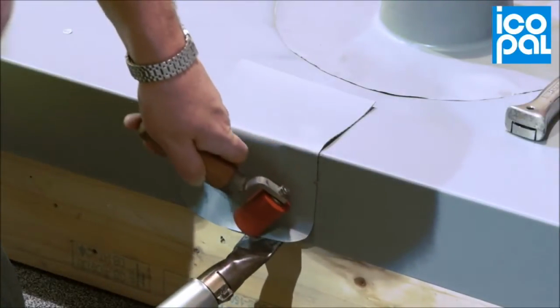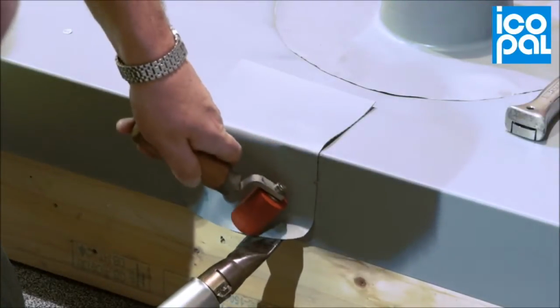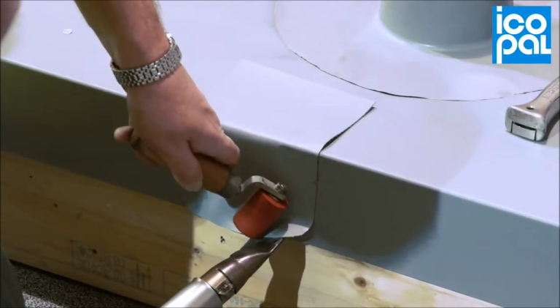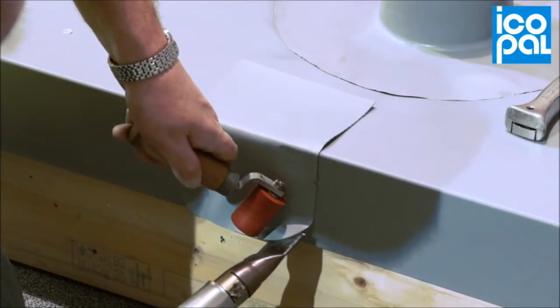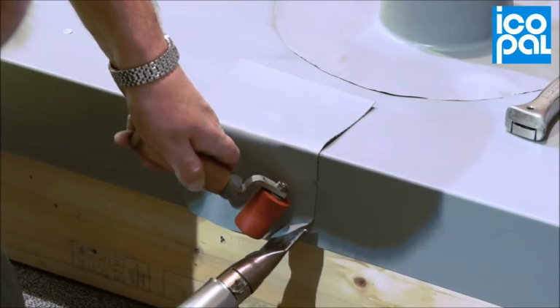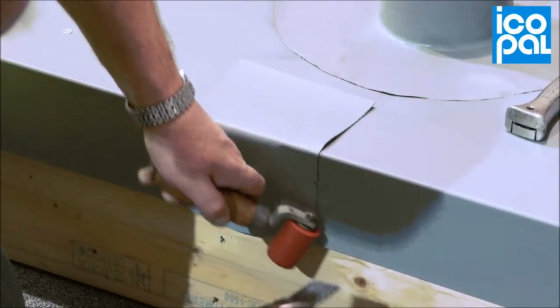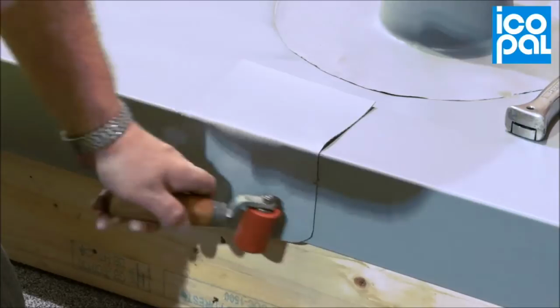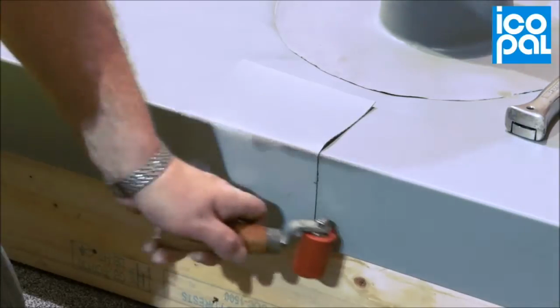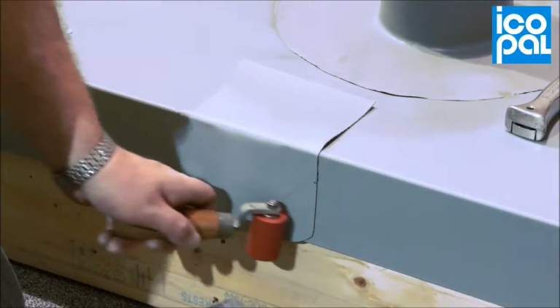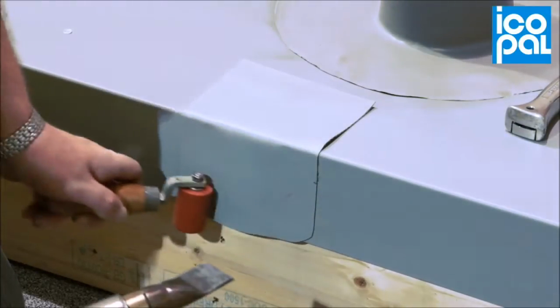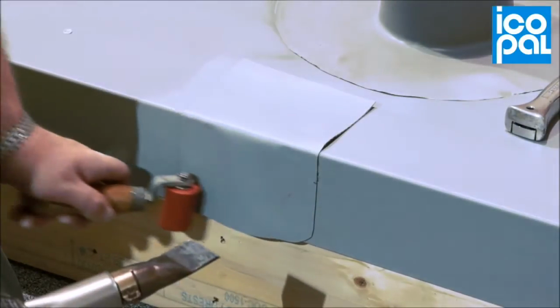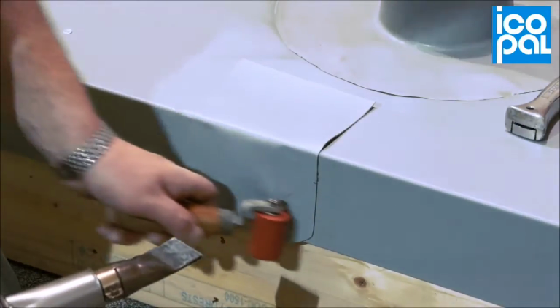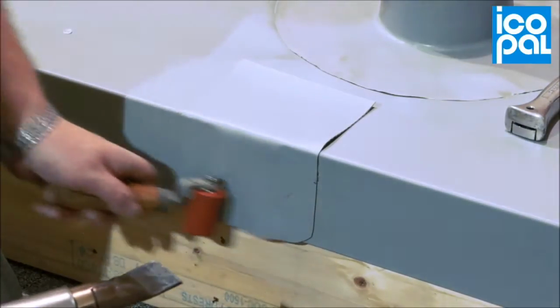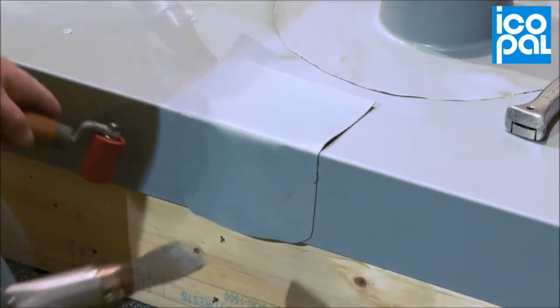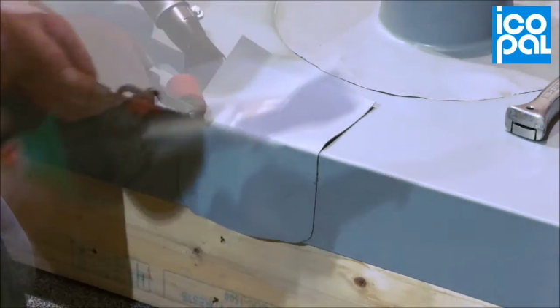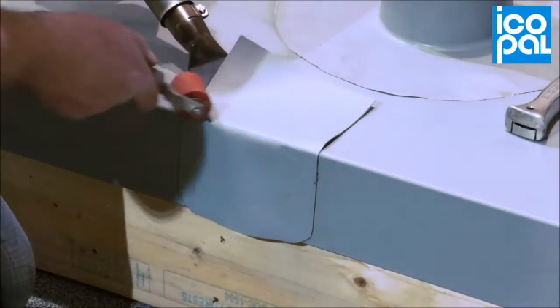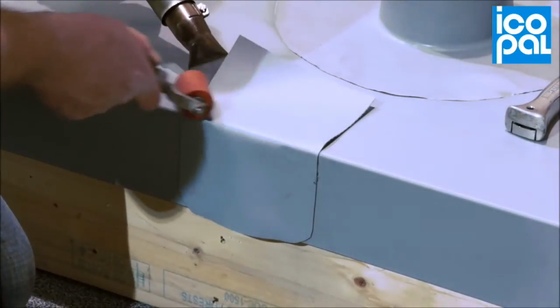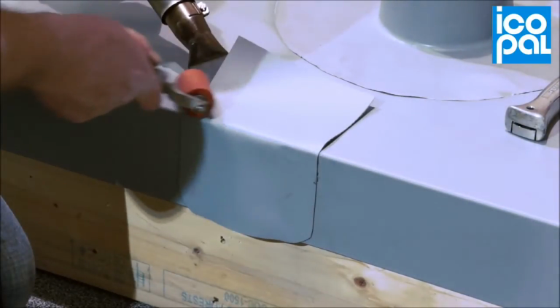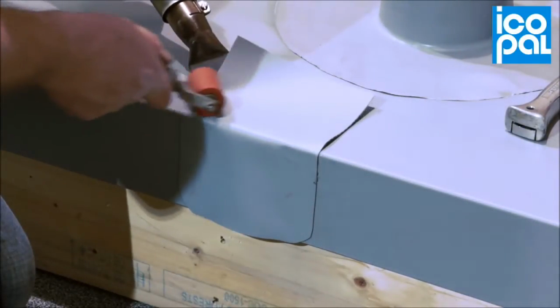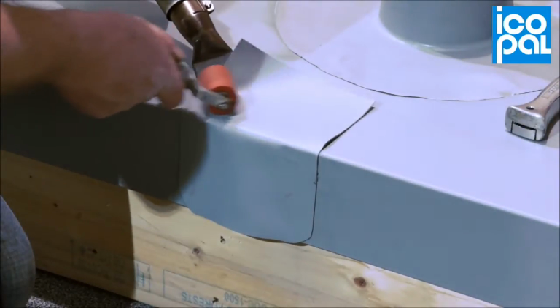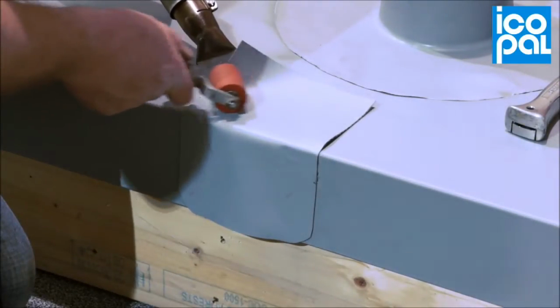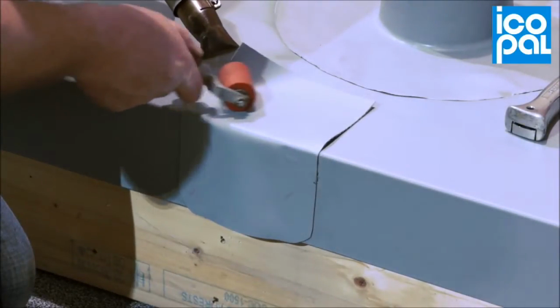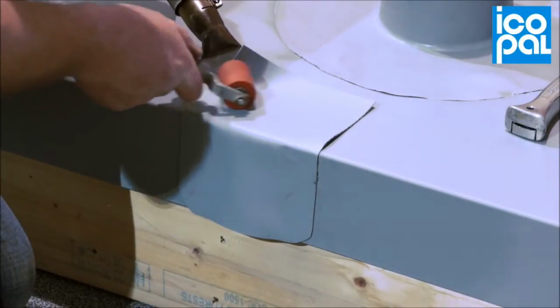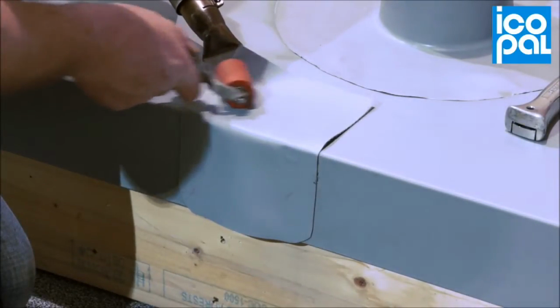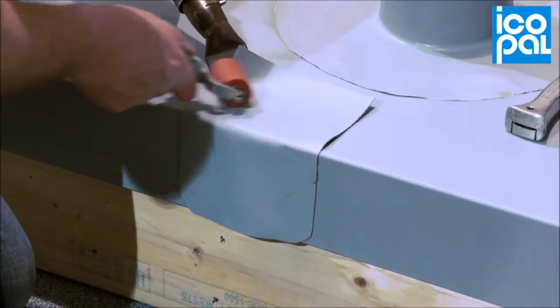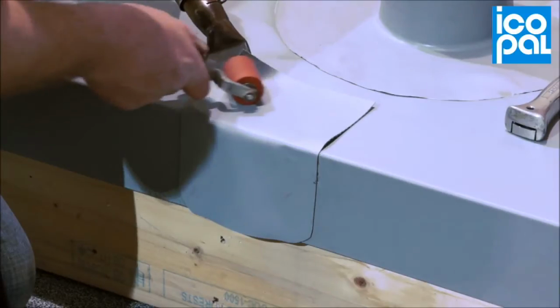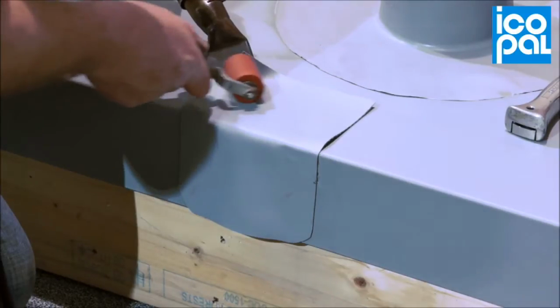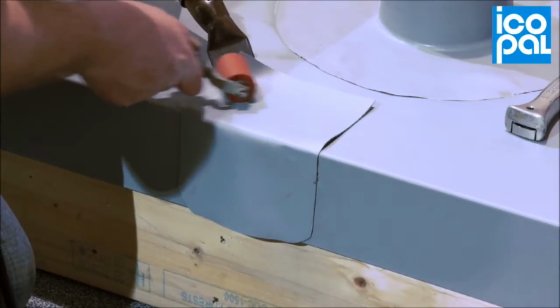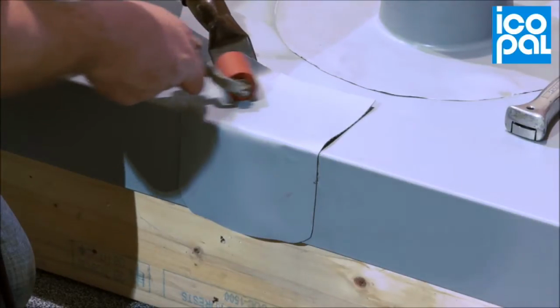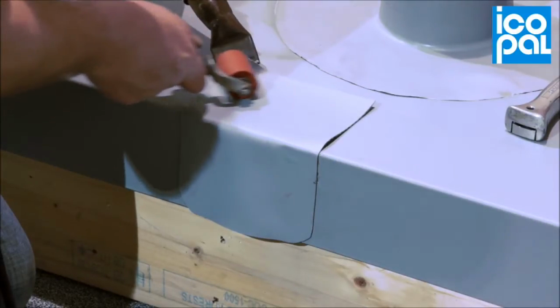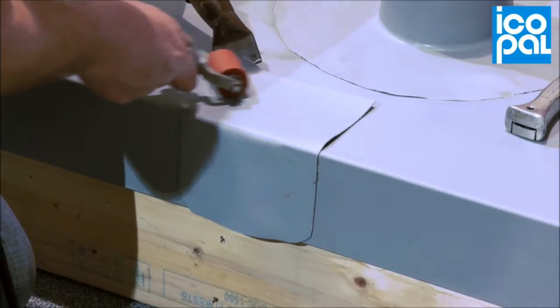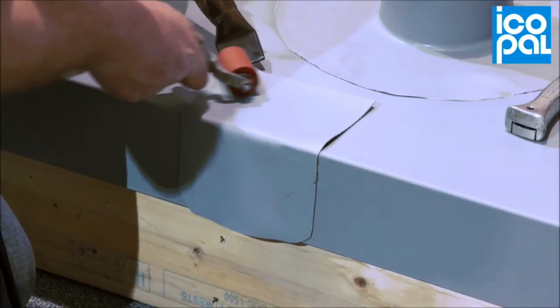Strap the butt joint between the two sections of coated metal using Monoplan D Unreinforced Membrane, leaving a 5mm gap between the lengths.